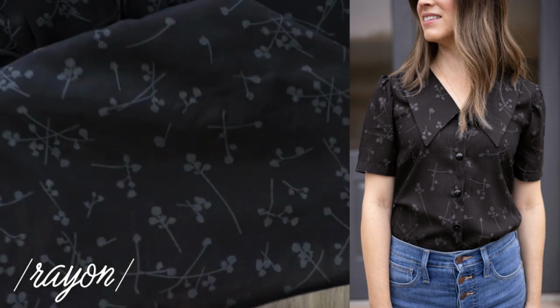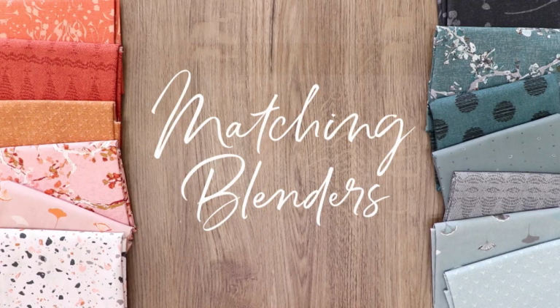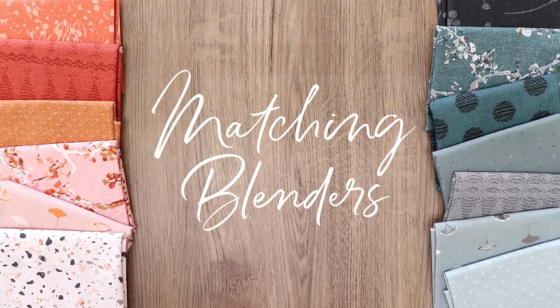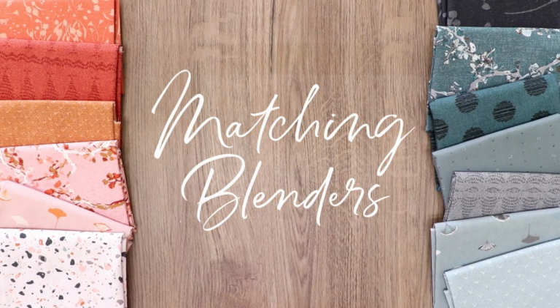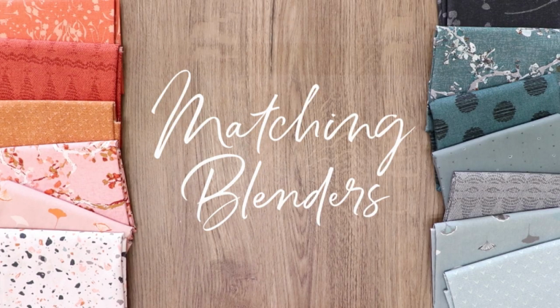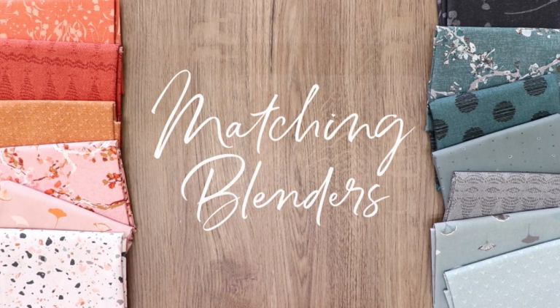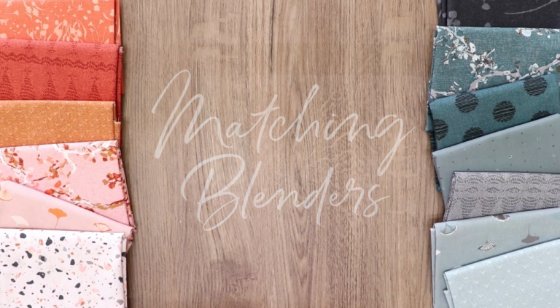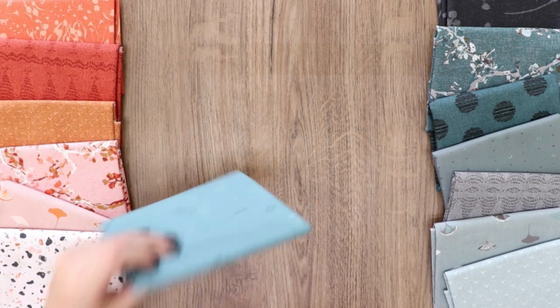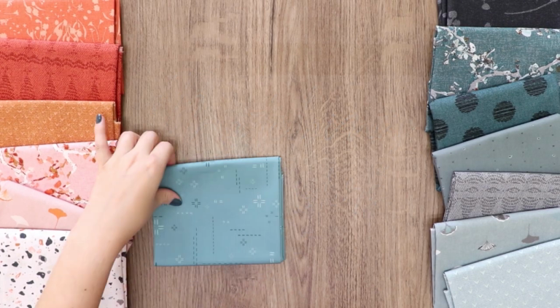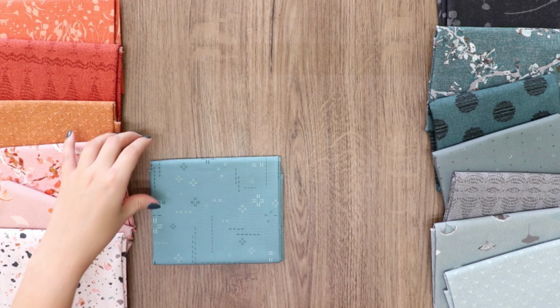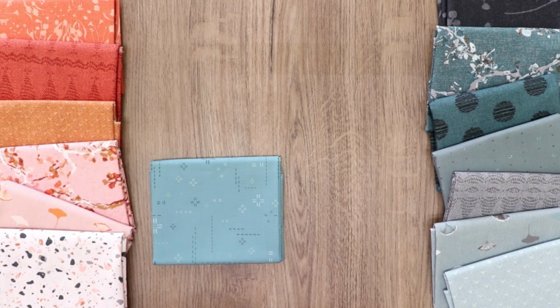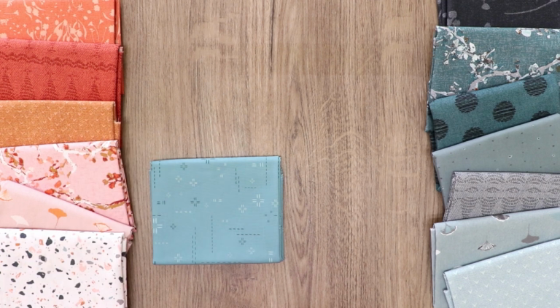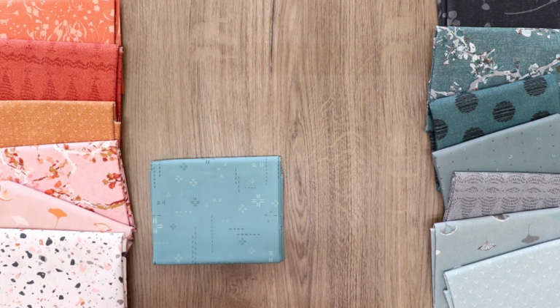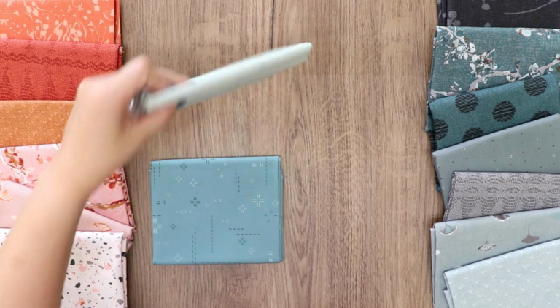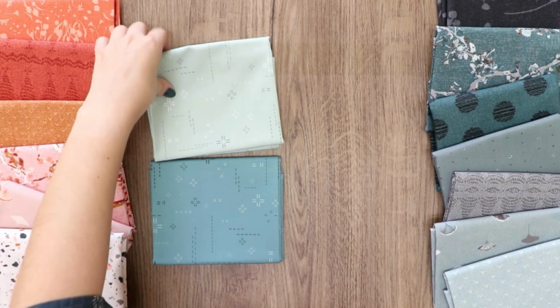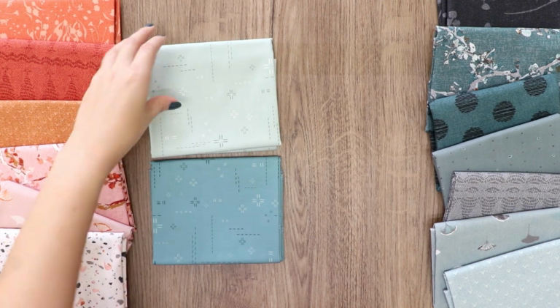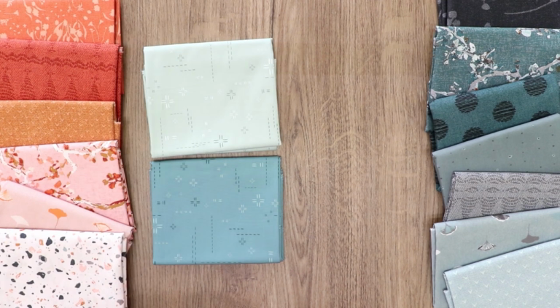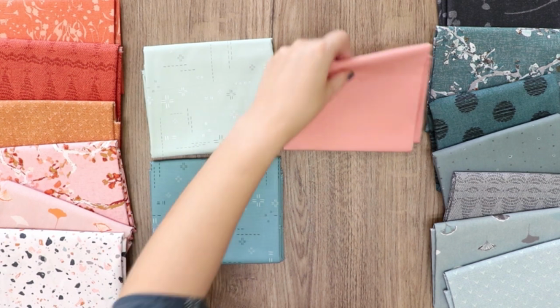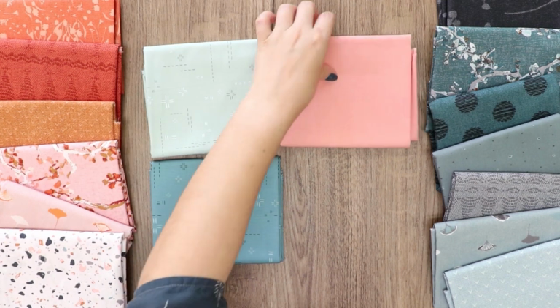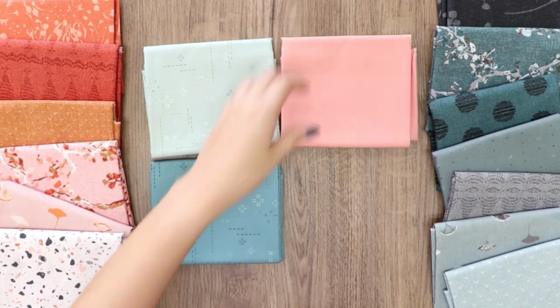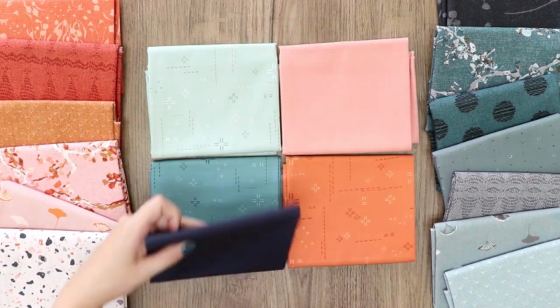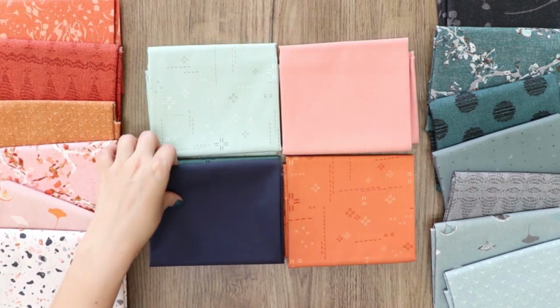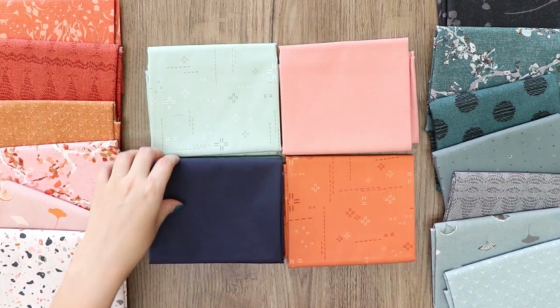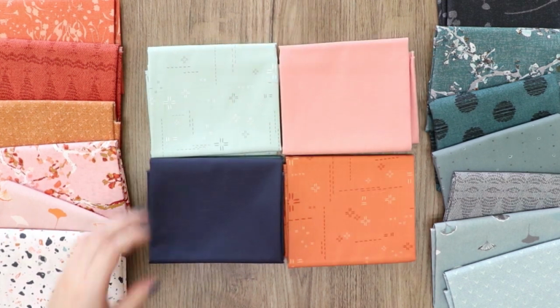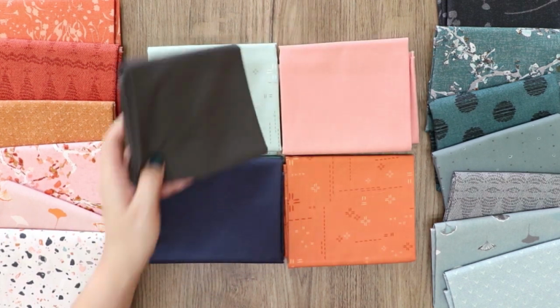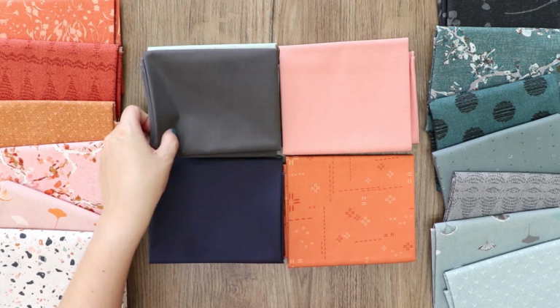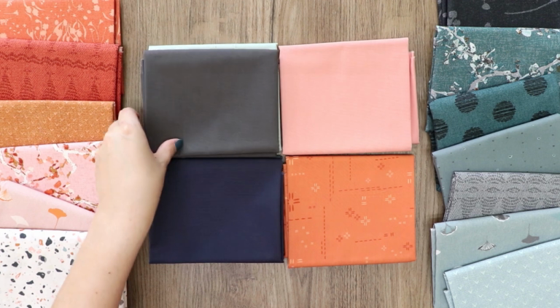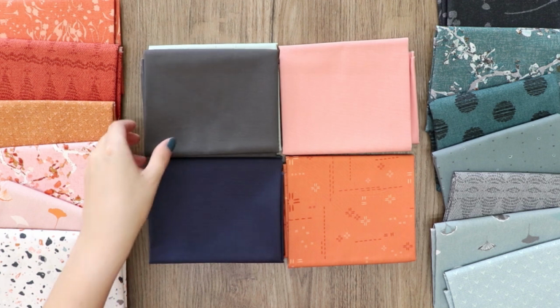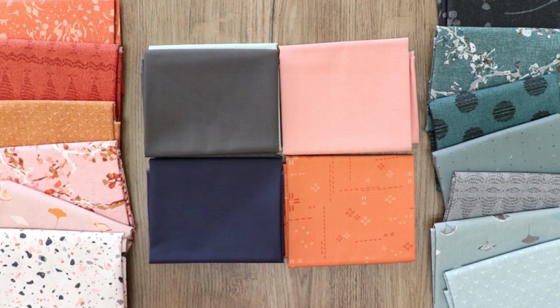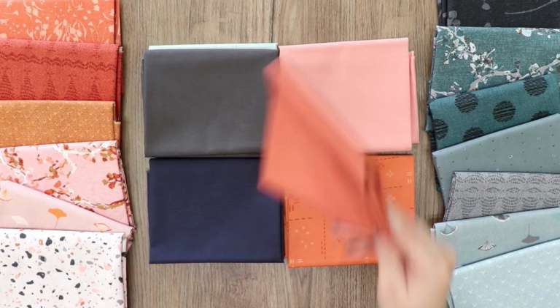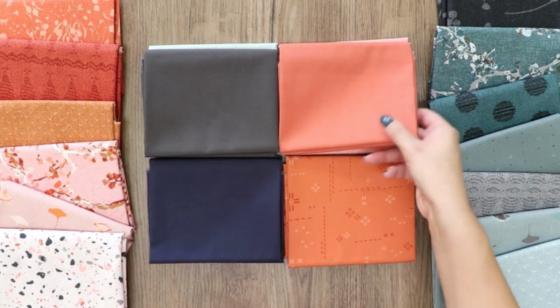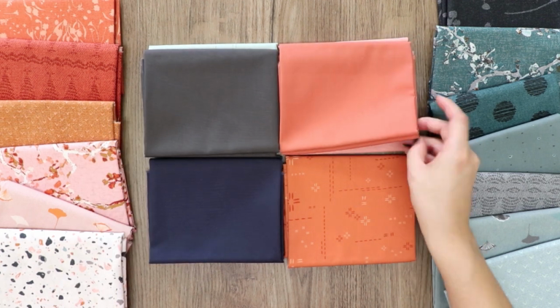With every collection, we gather some matching blender fabric options for you to mix and match with. From deco stitch elements to pure solids, you can find a full list of names of the fabrics in the description box below.